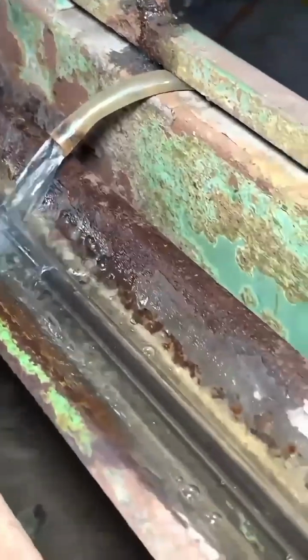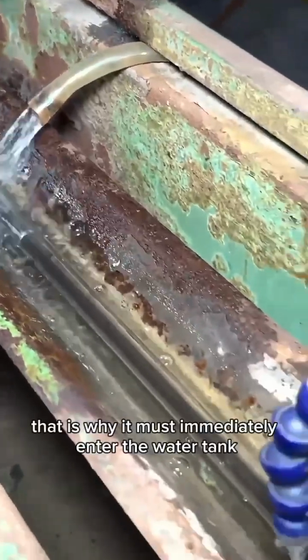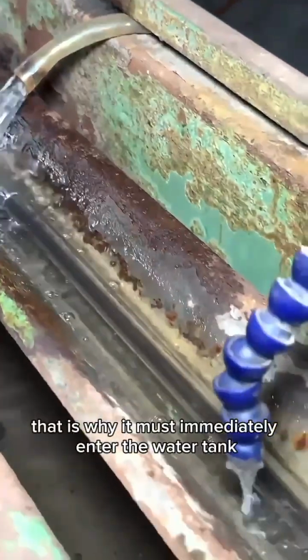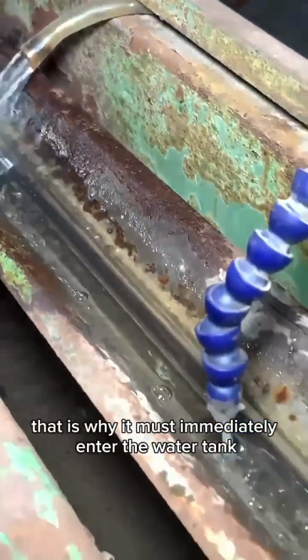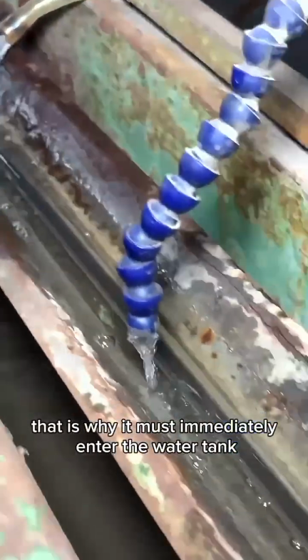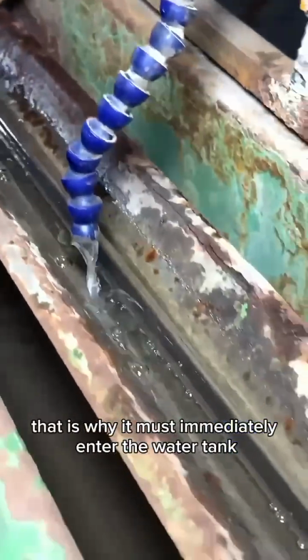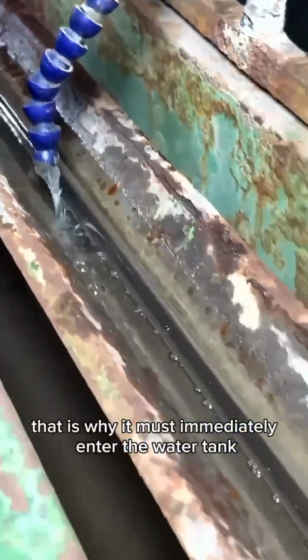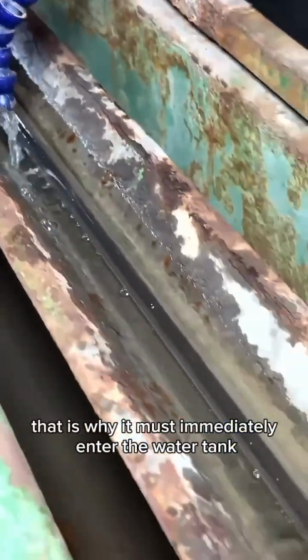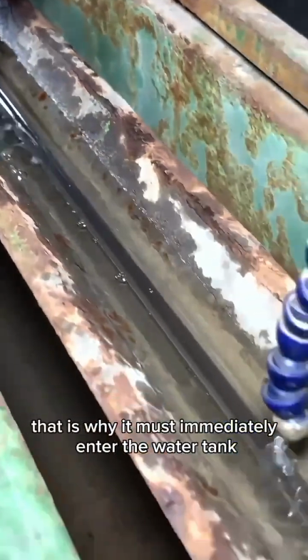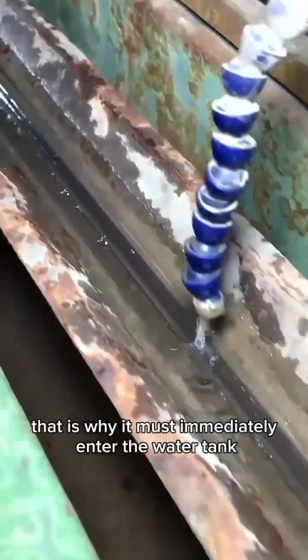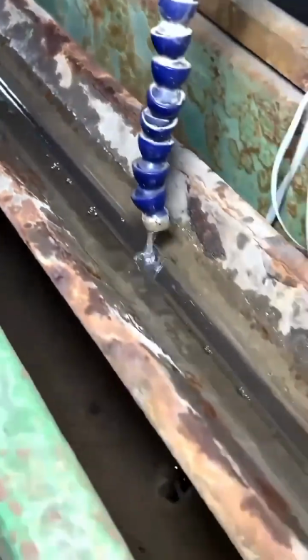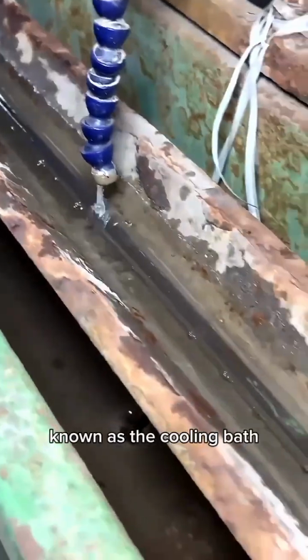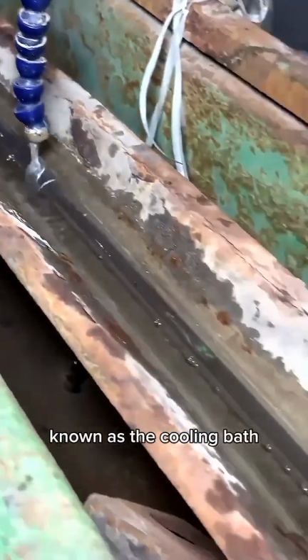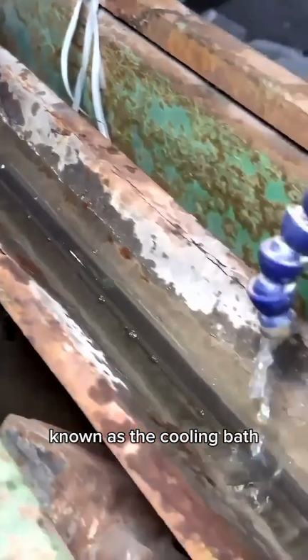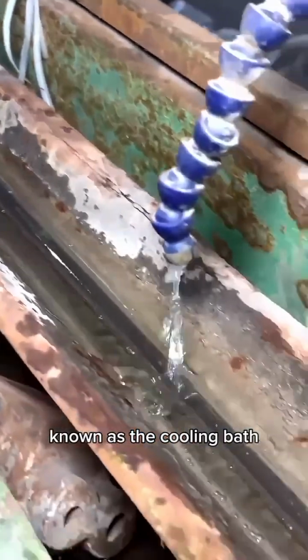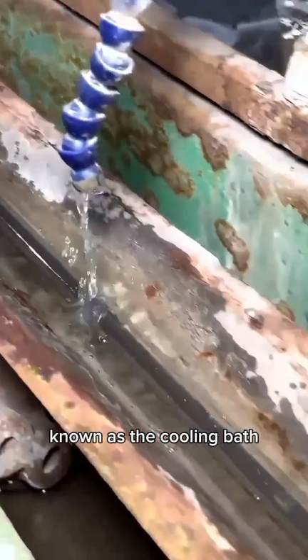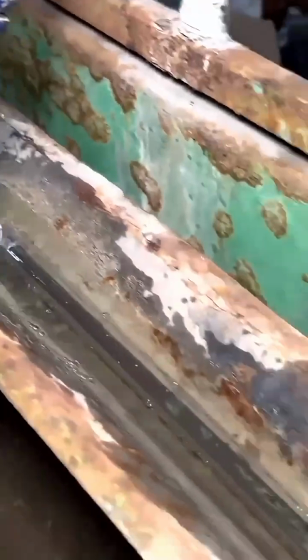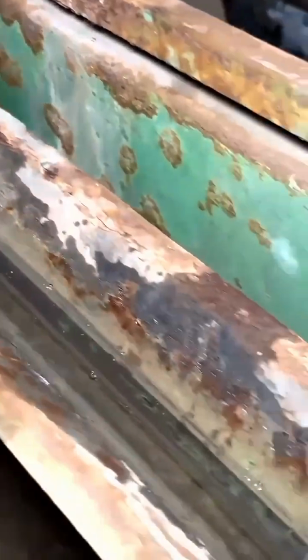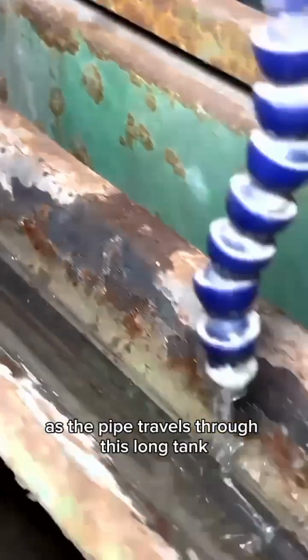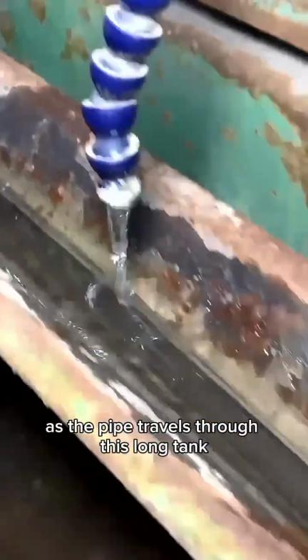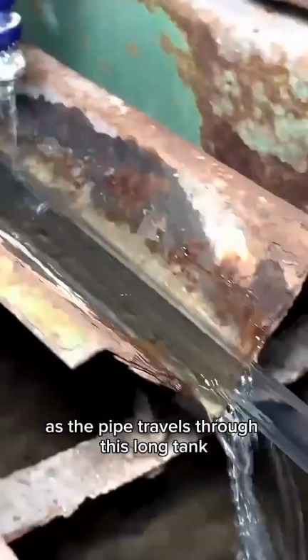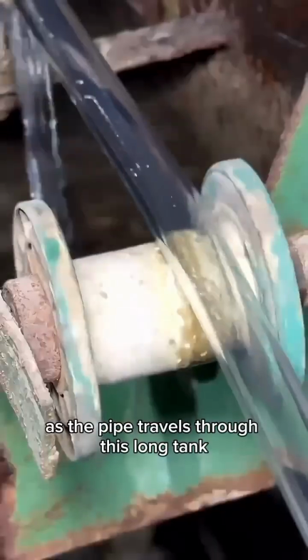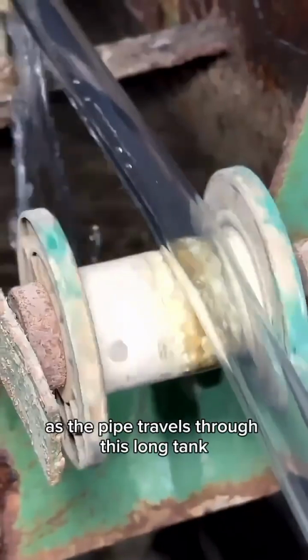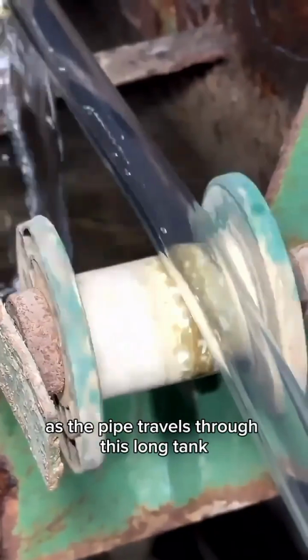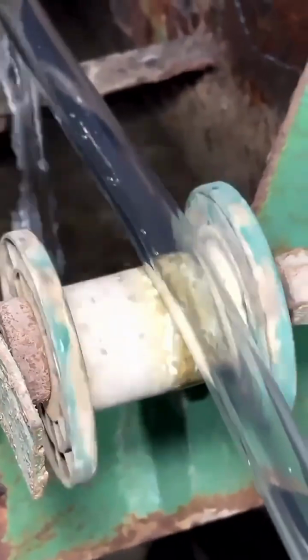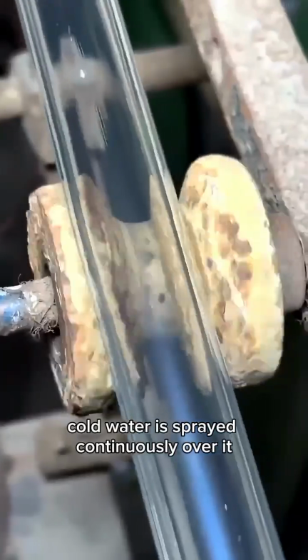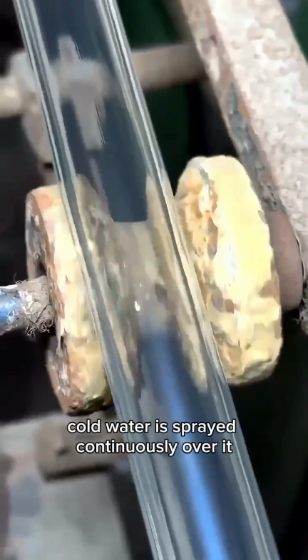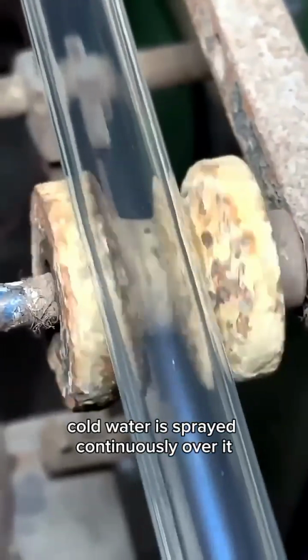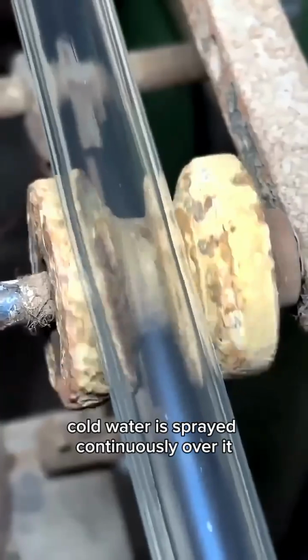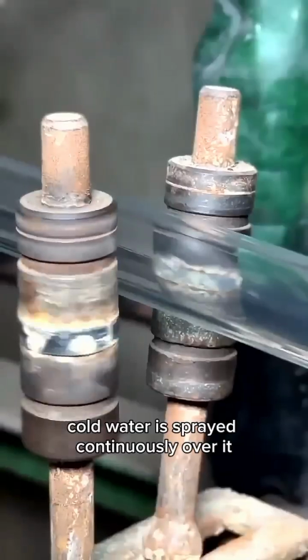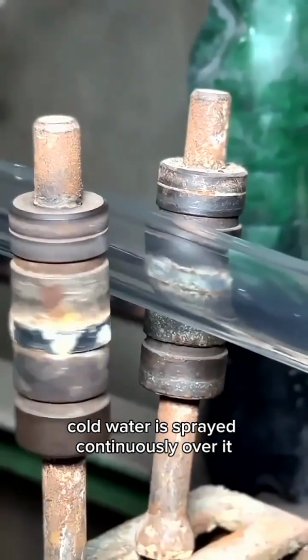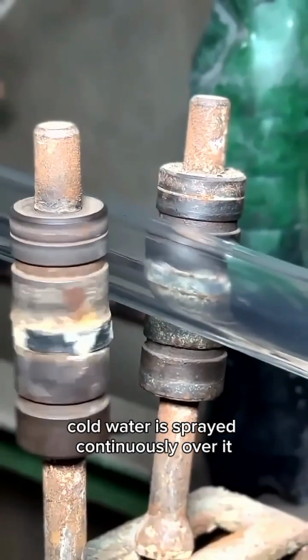That is why it must immediately enter the water tank, known as the cooling bath. As the pipe travels through this long tank, cold water is sprayed continuously over it.